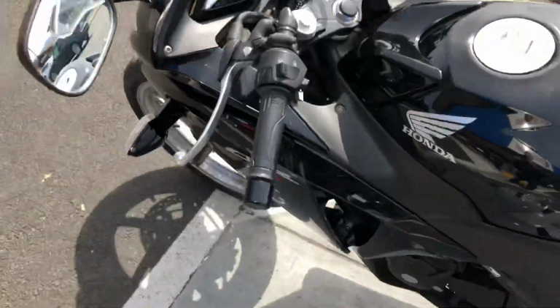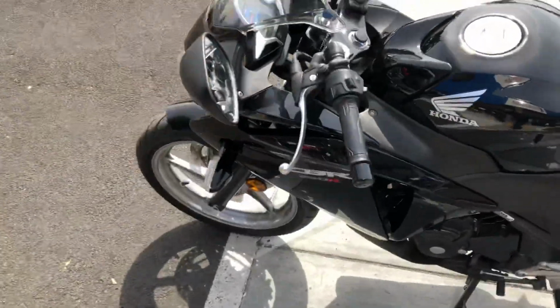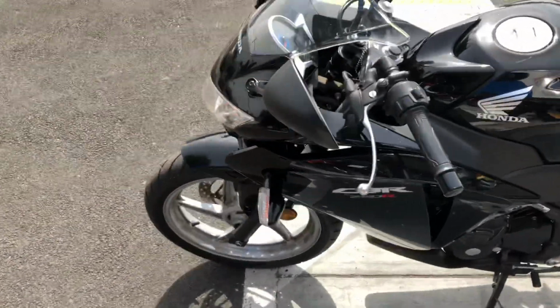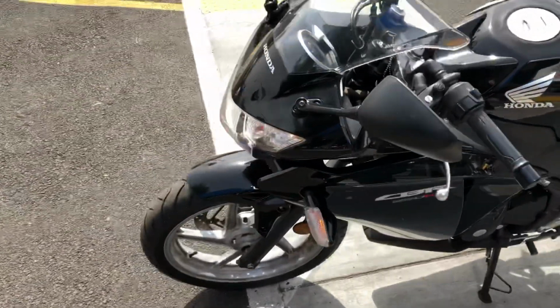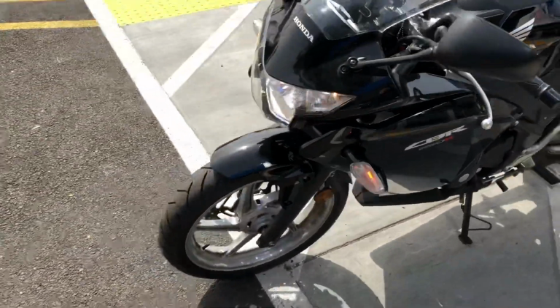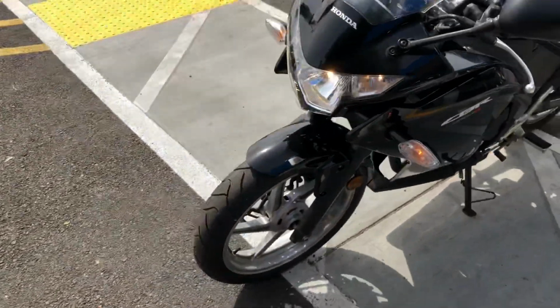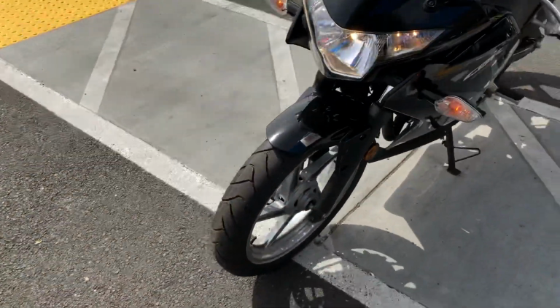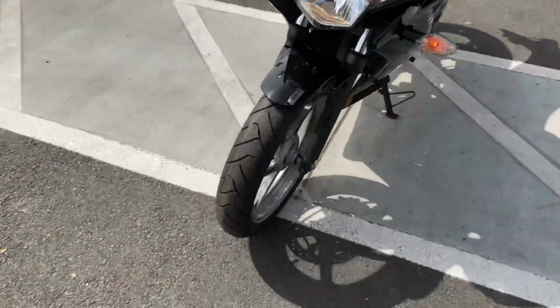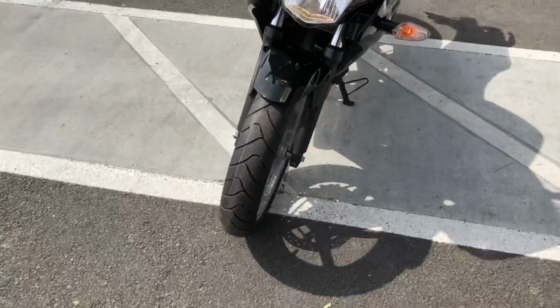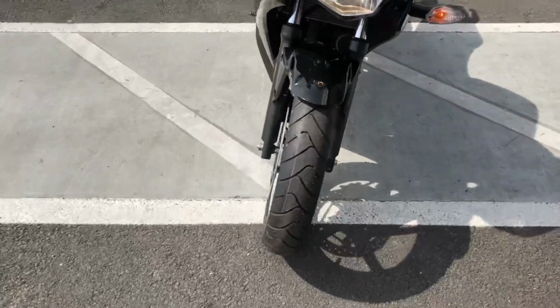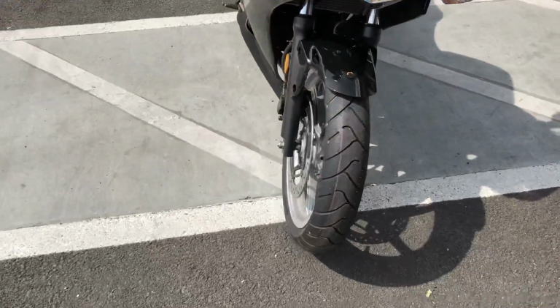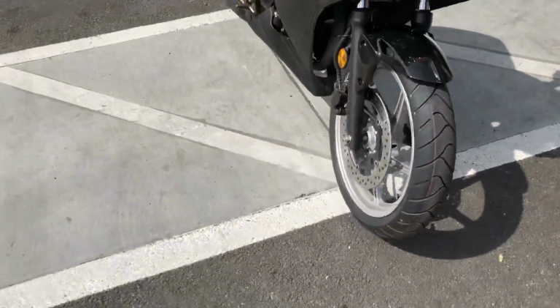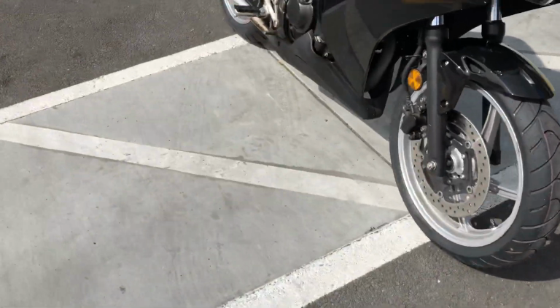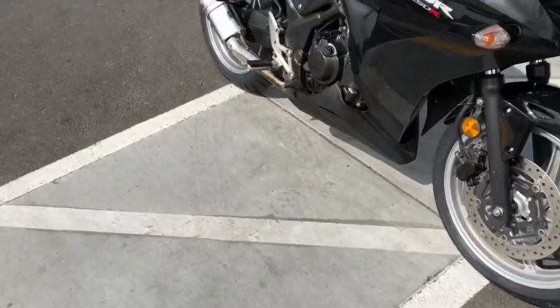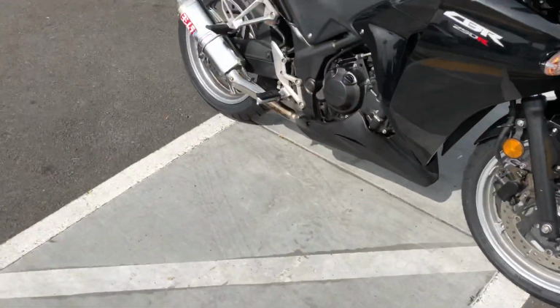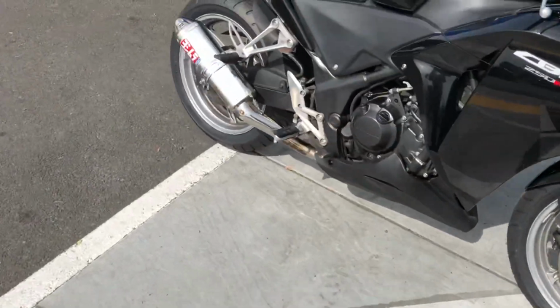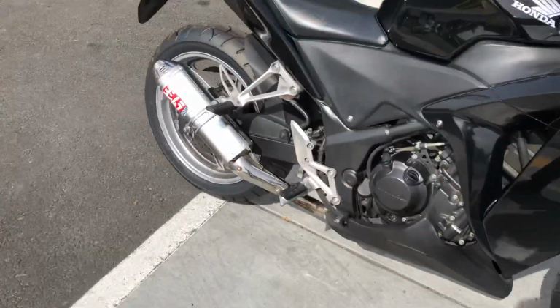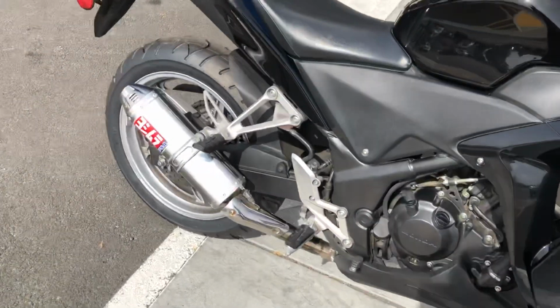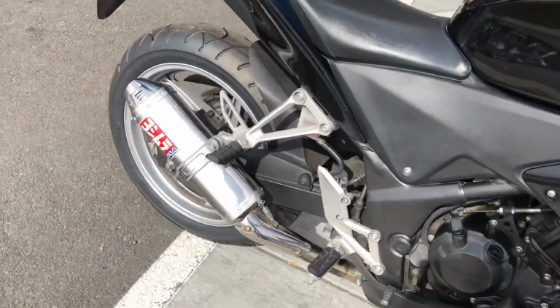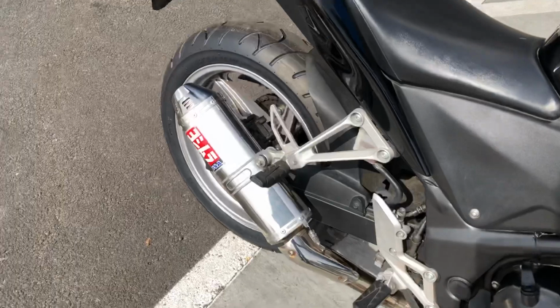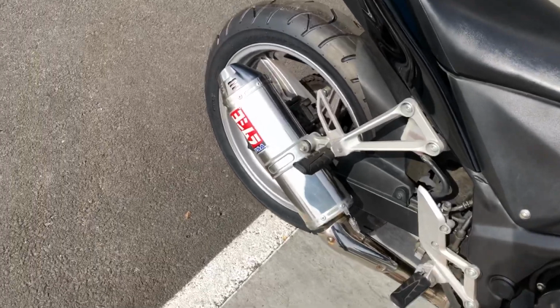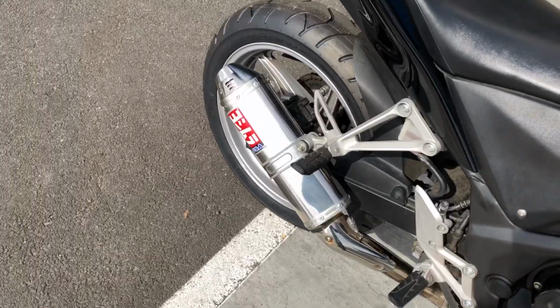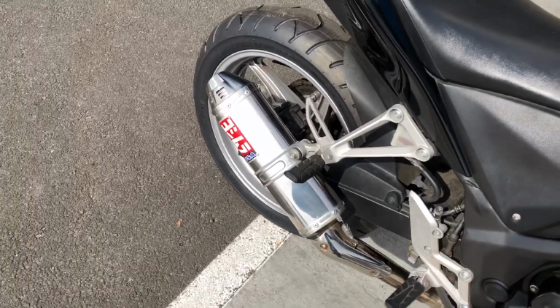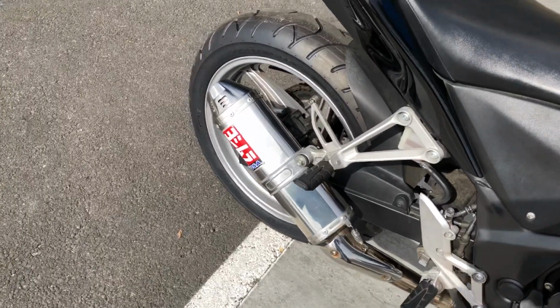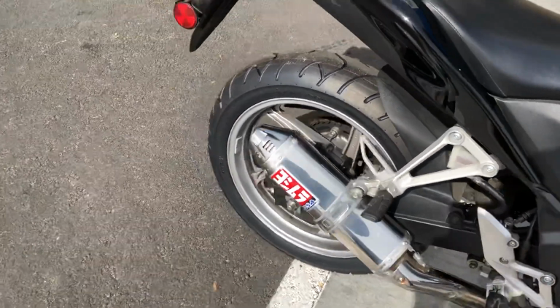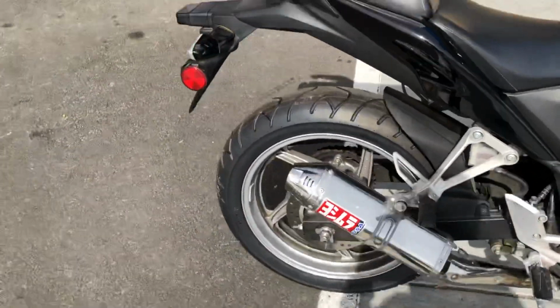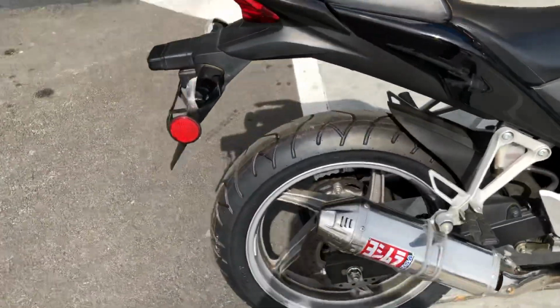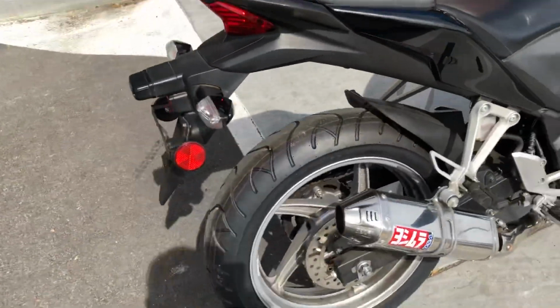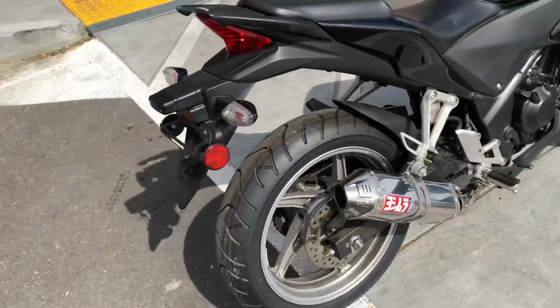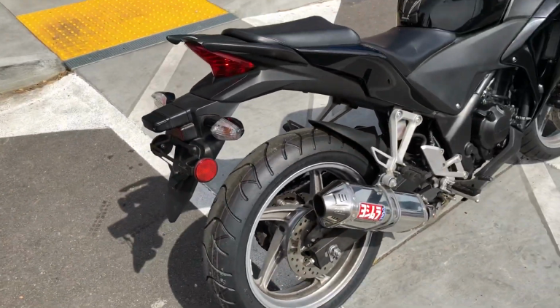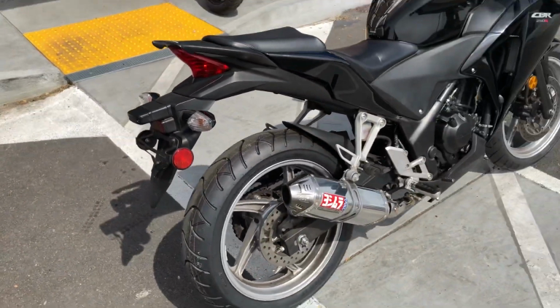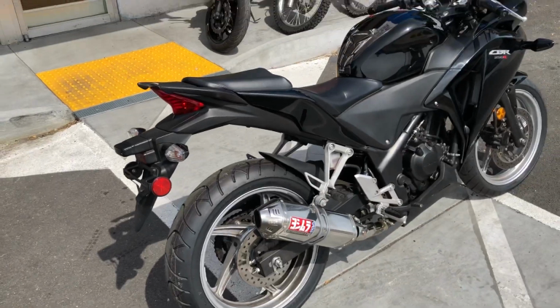This bike is in good condition. It has new tires, front and rear. This bike also has the Yoshimura aftermarket exhaust.